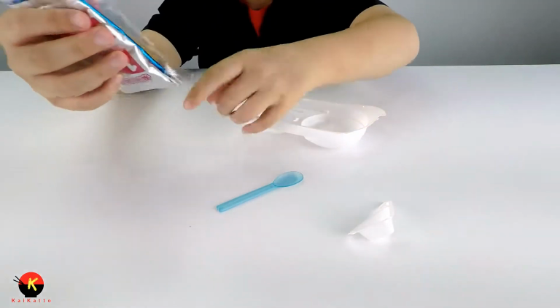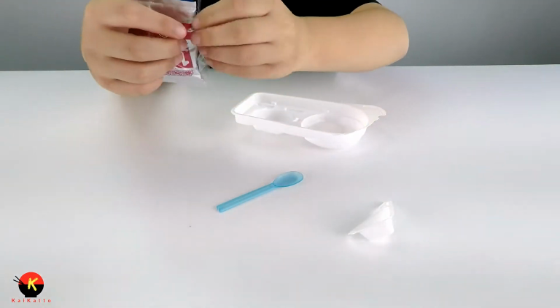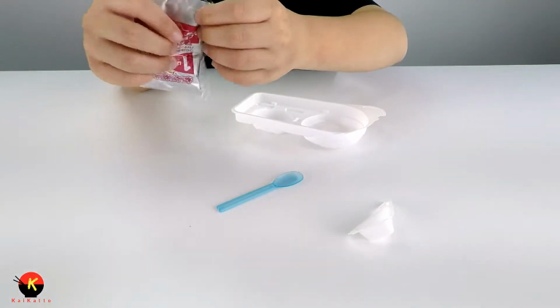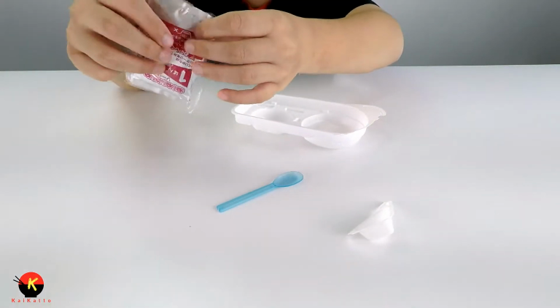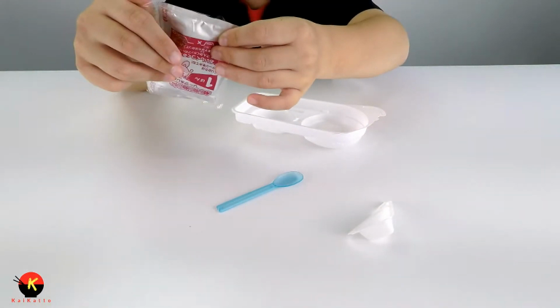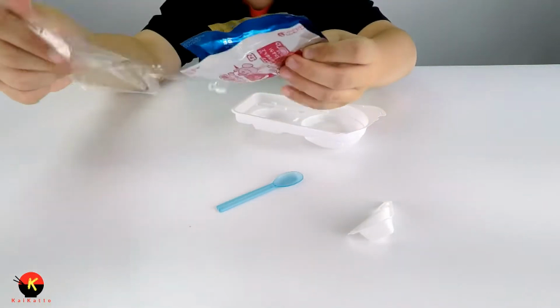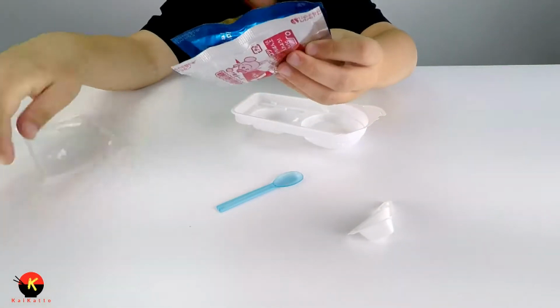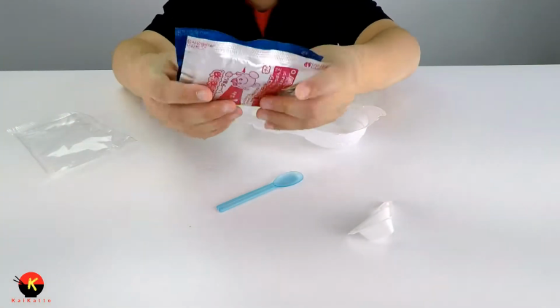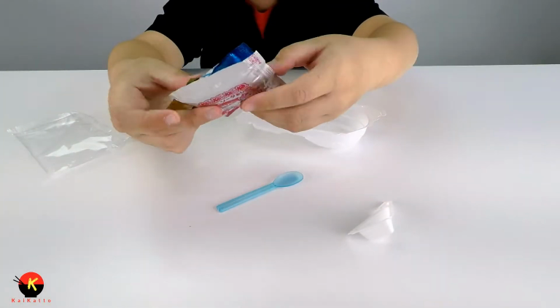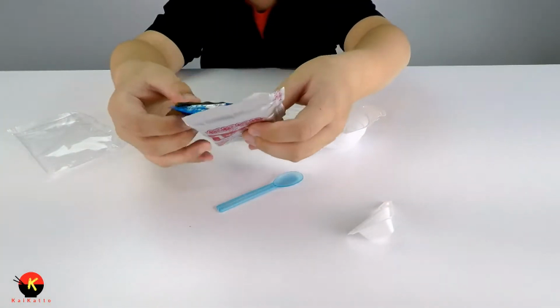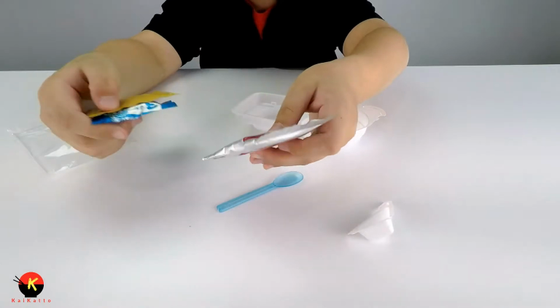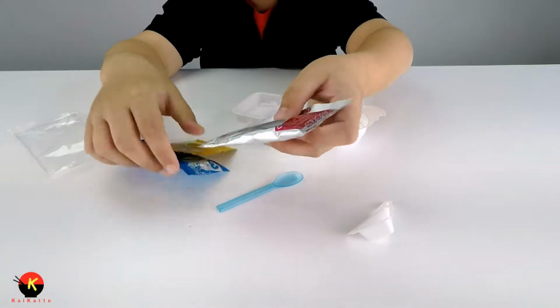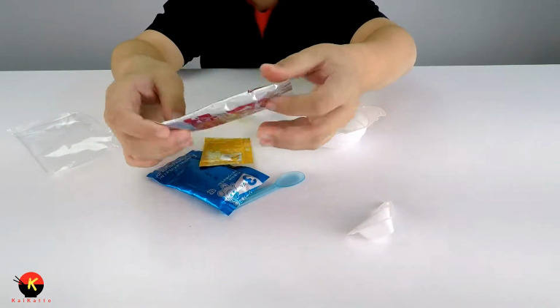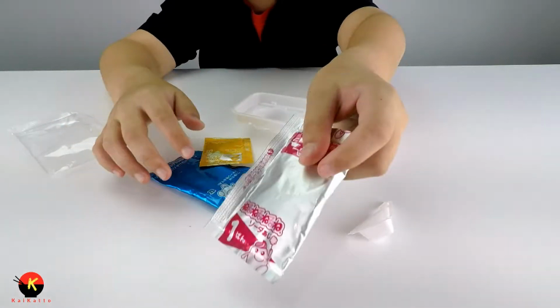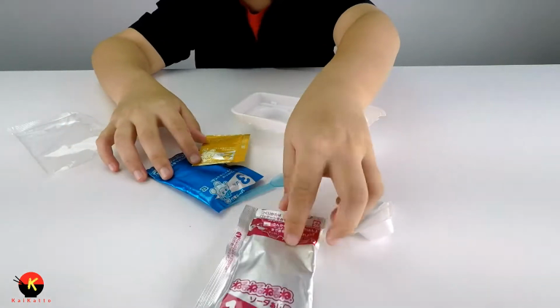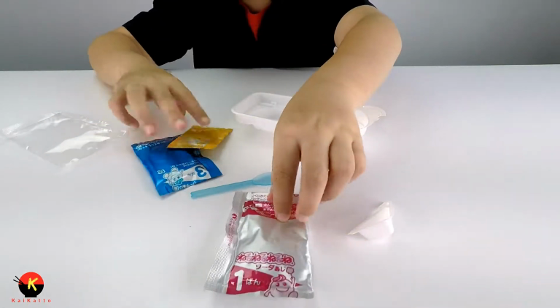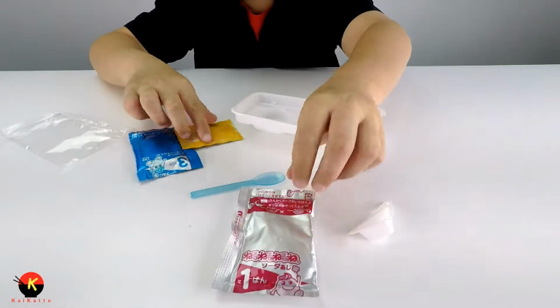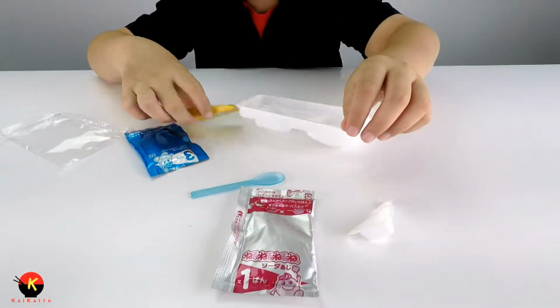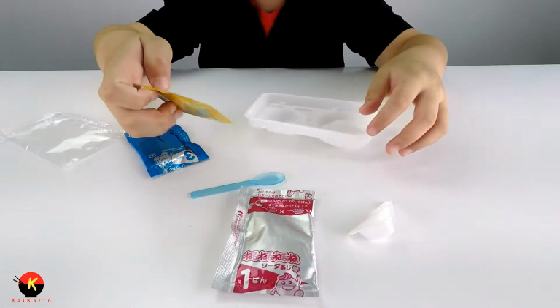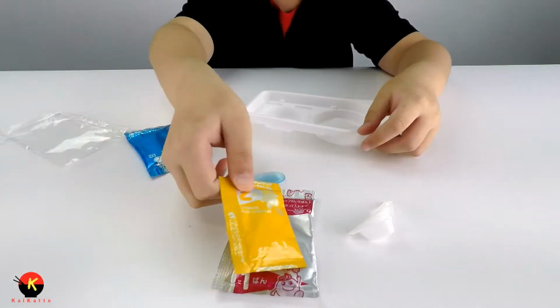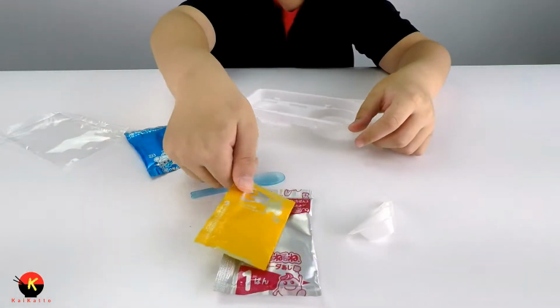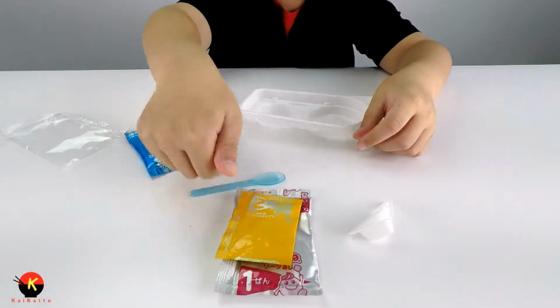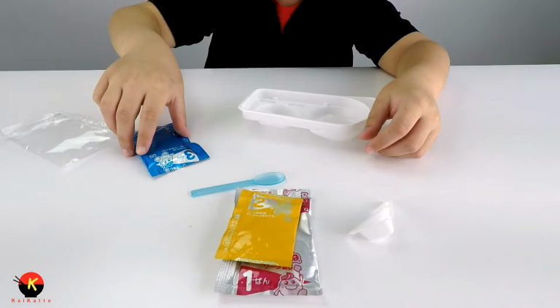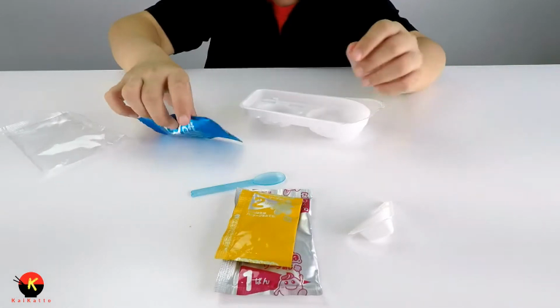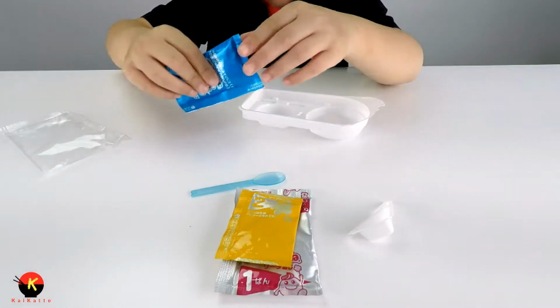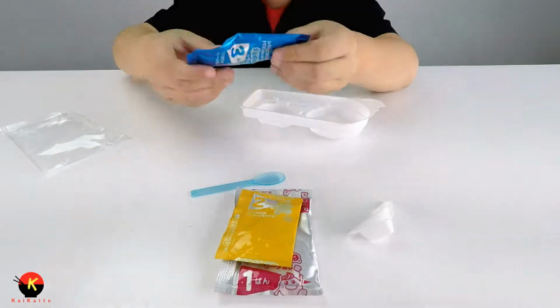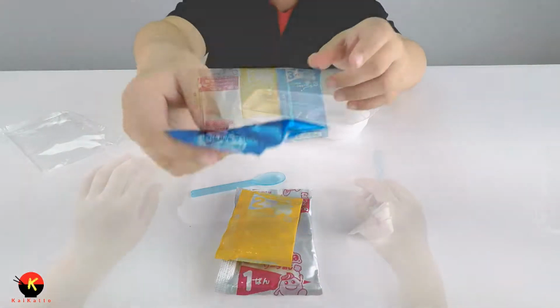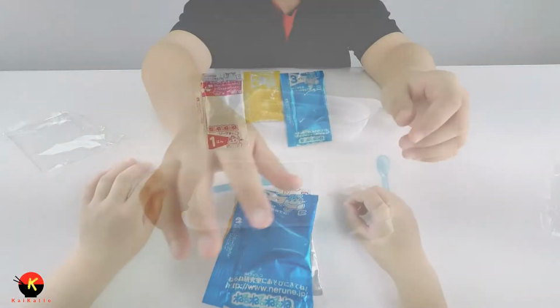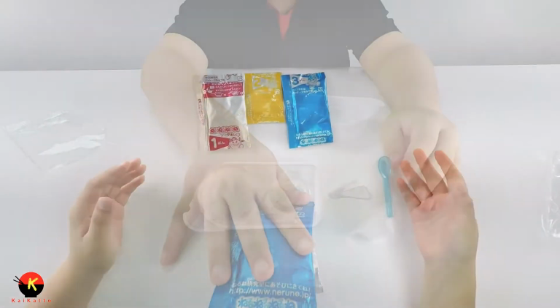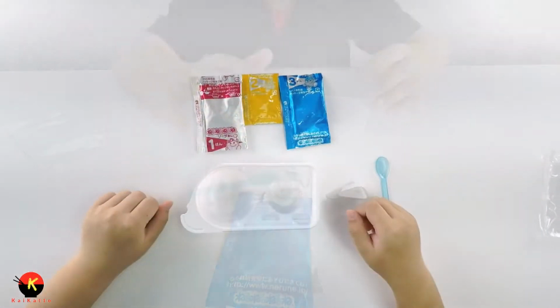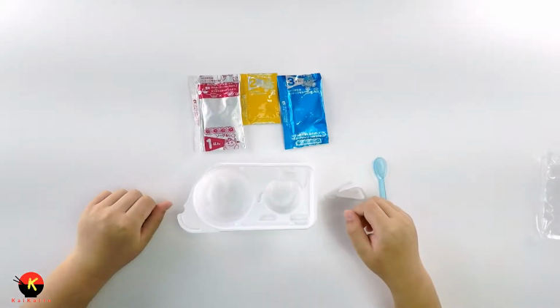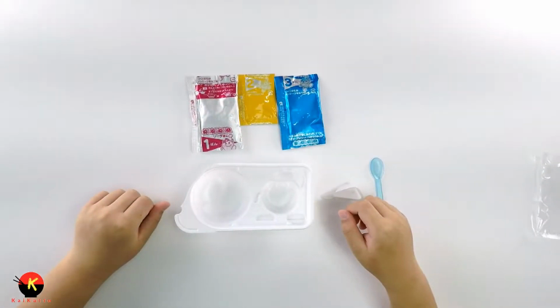It looks like we have three packages and they're numbered. We have package number one, package number two, and finally package number three. Alright, now let's start making this.